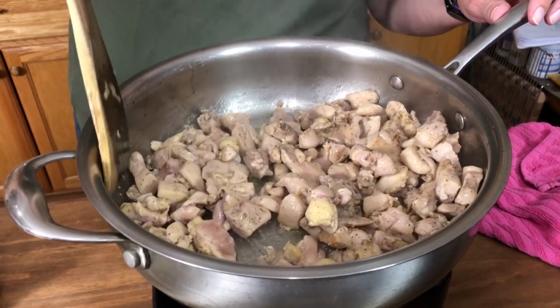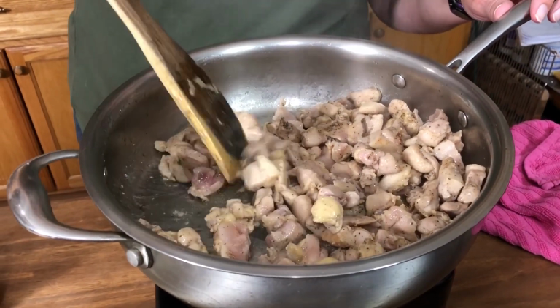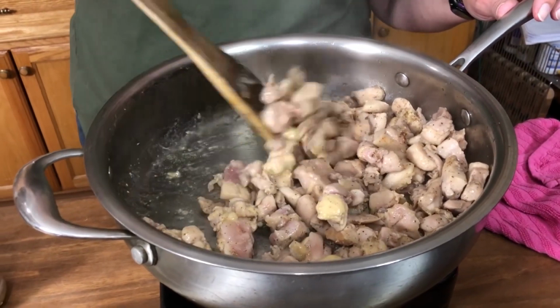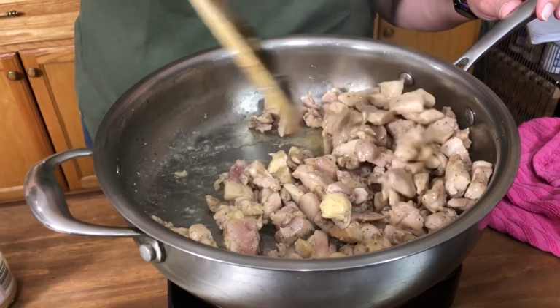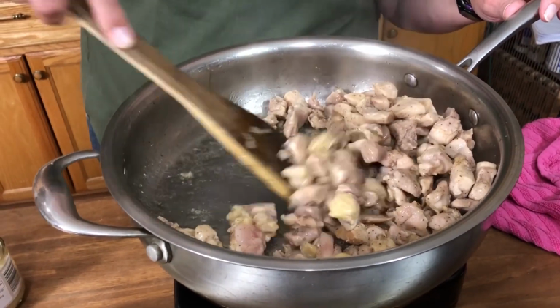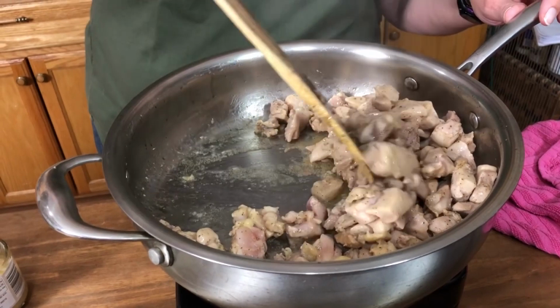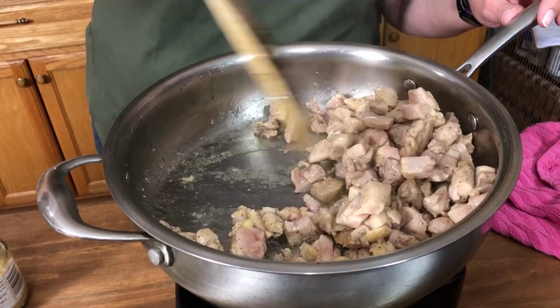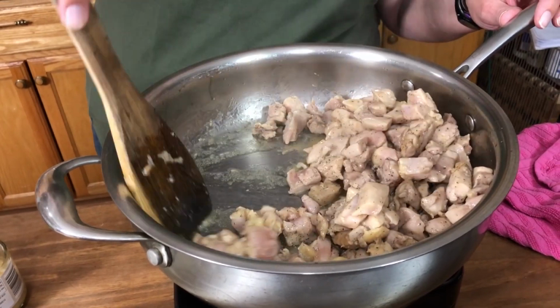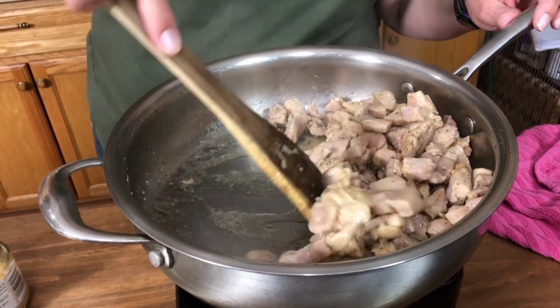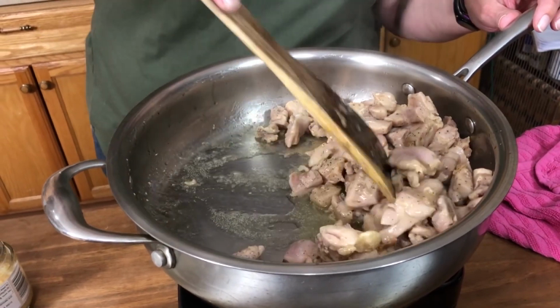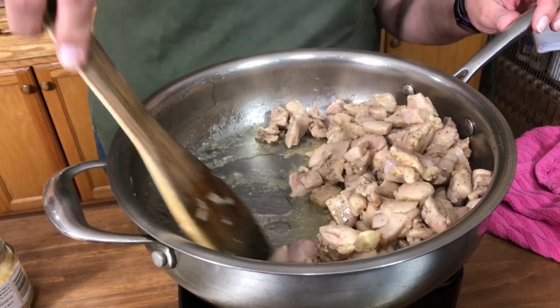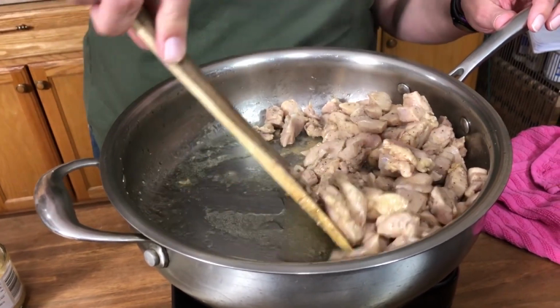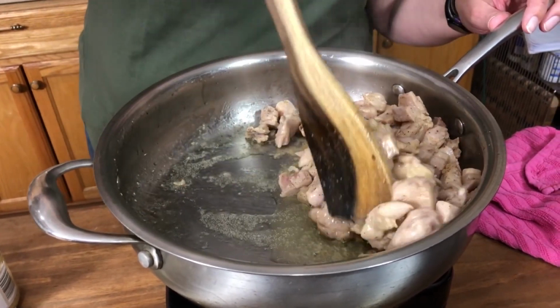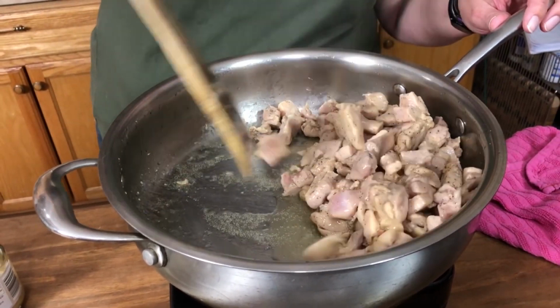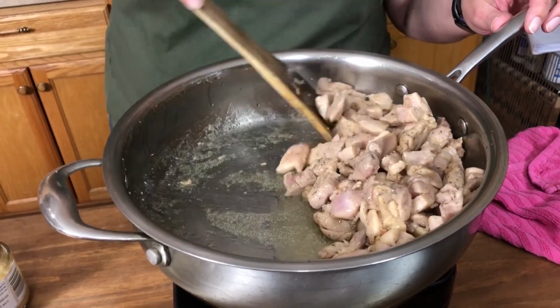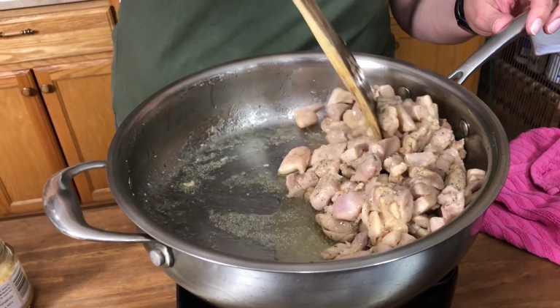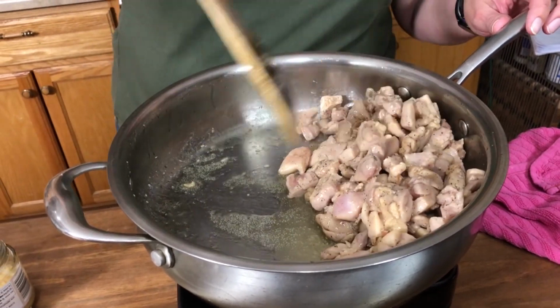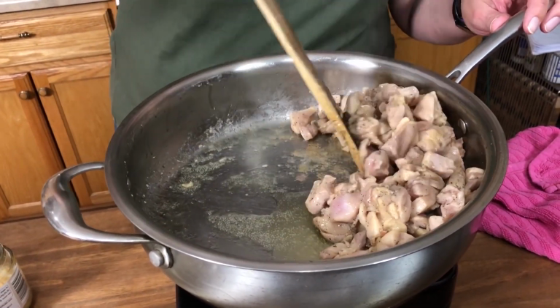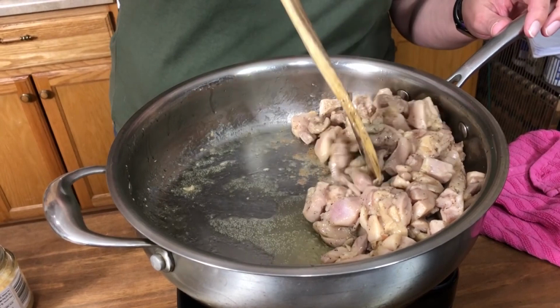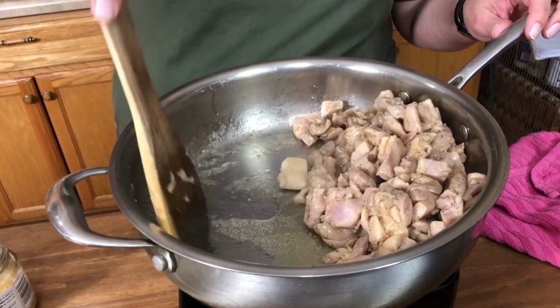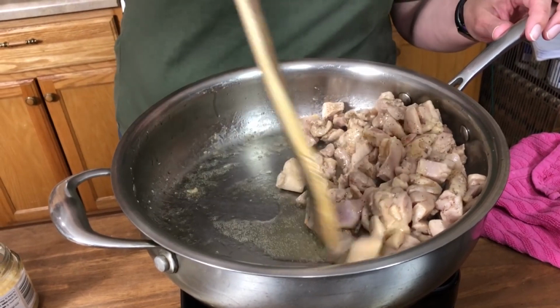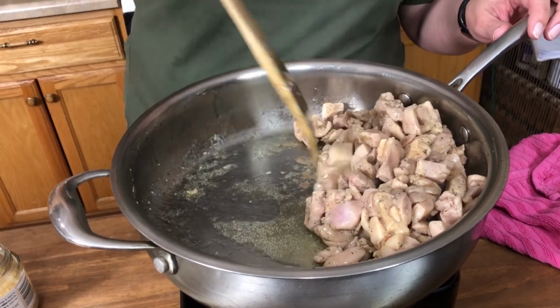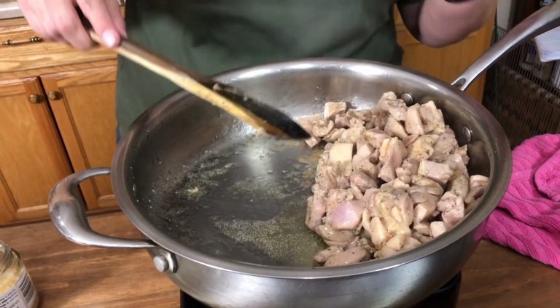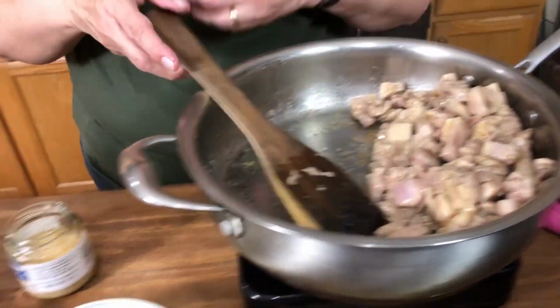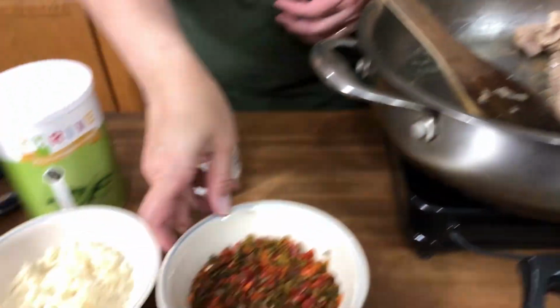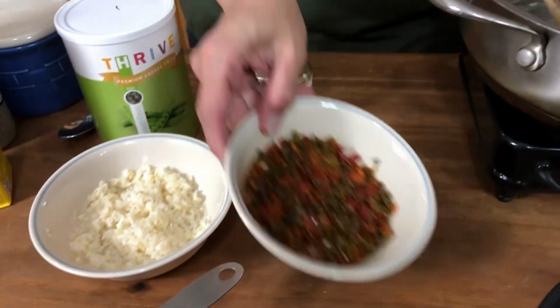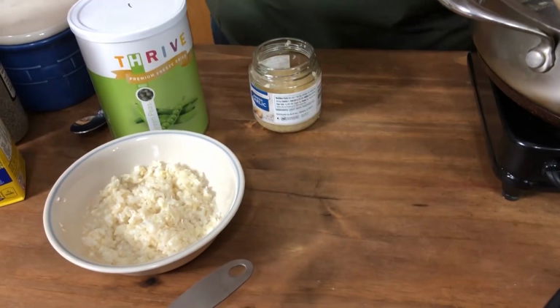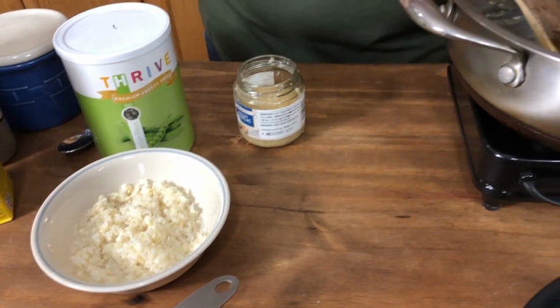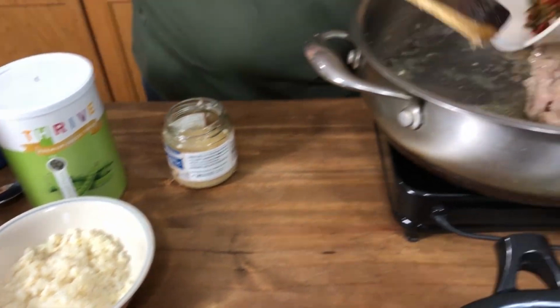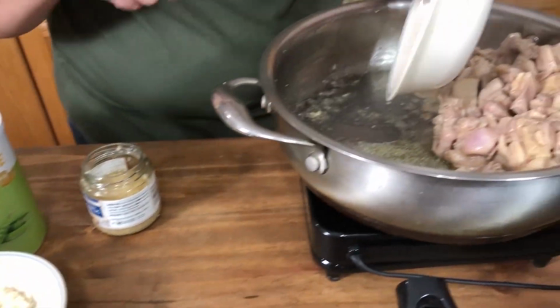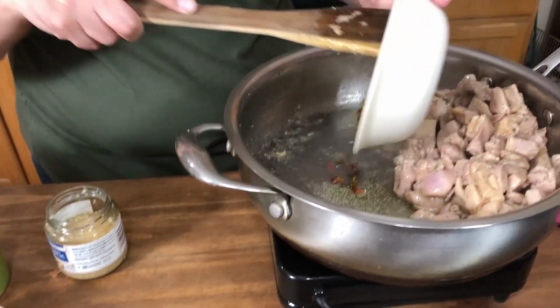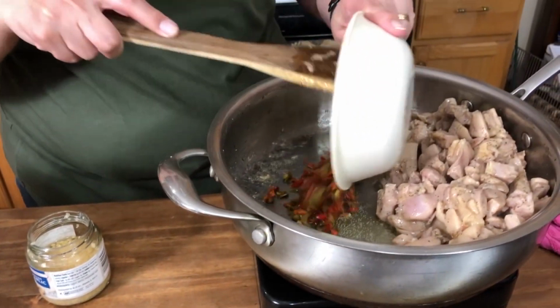Let's give this a stir. Get this chicken over to one side so we can go ahead and put our peppers, onions, and garlic in there. This is smelling yummy.